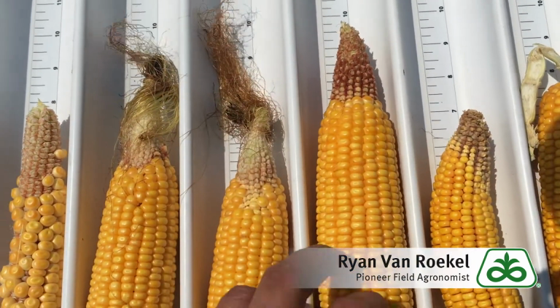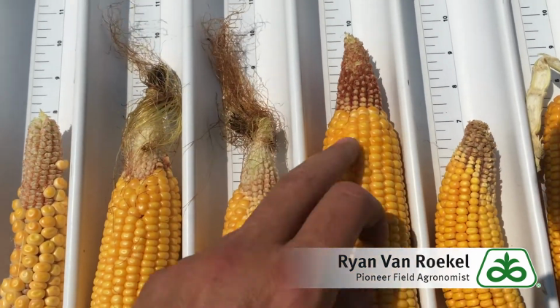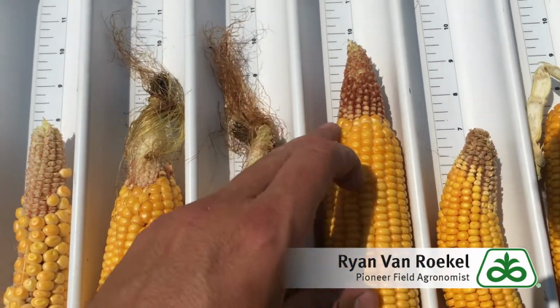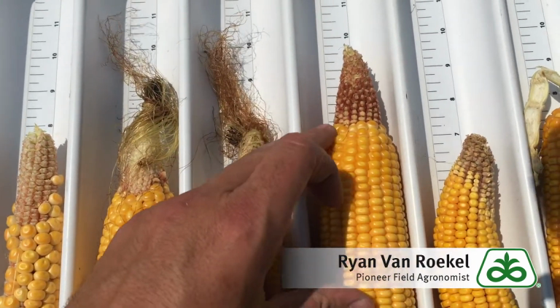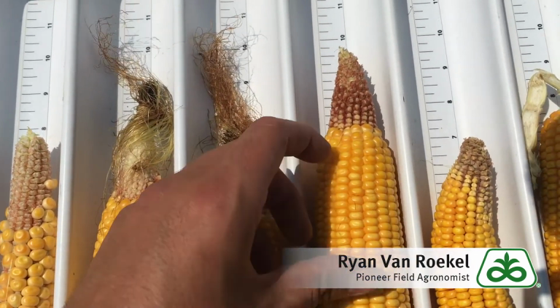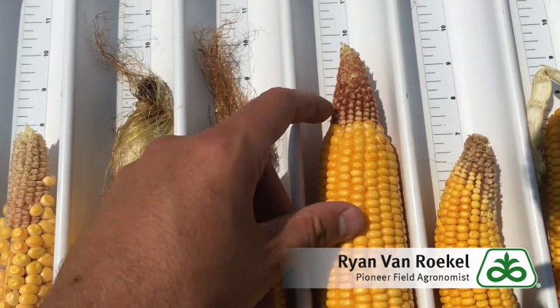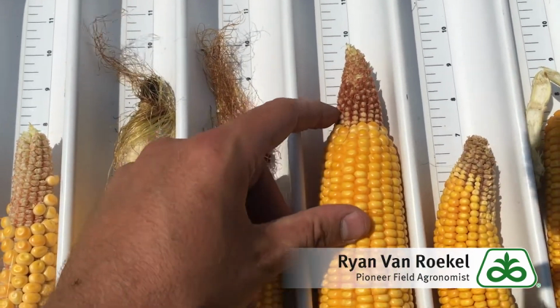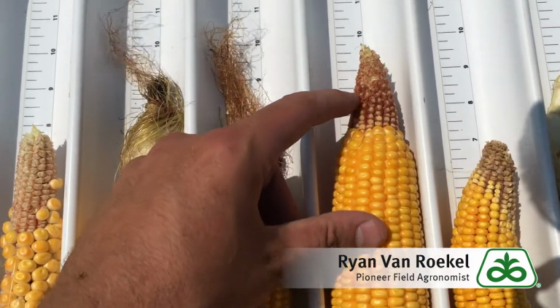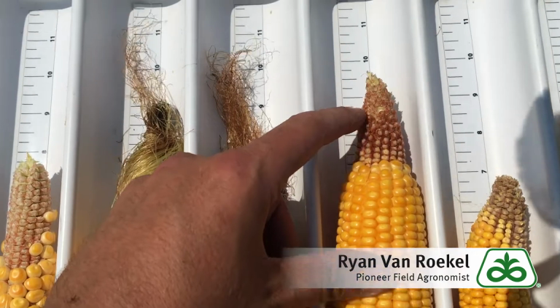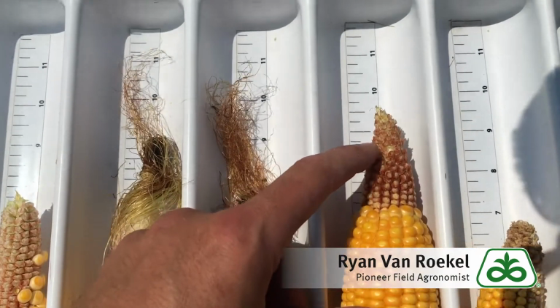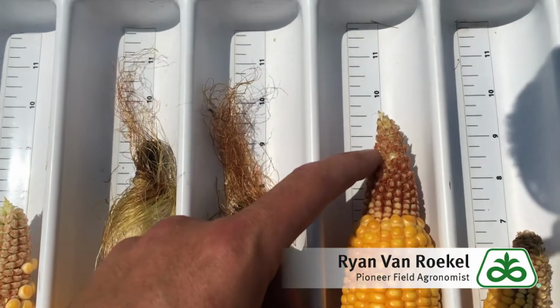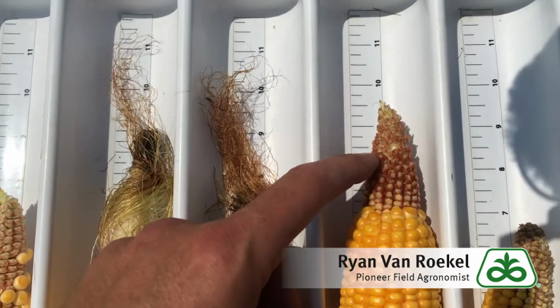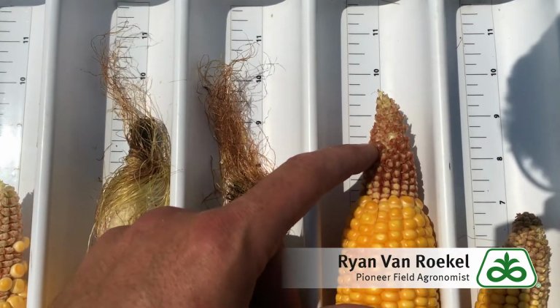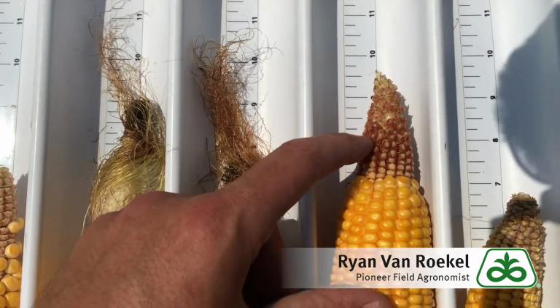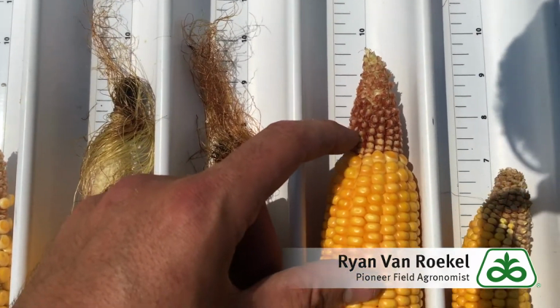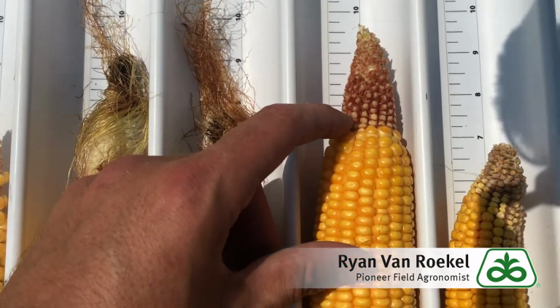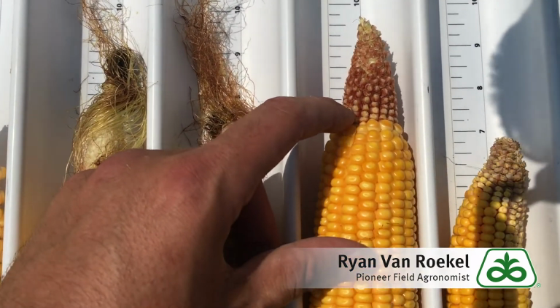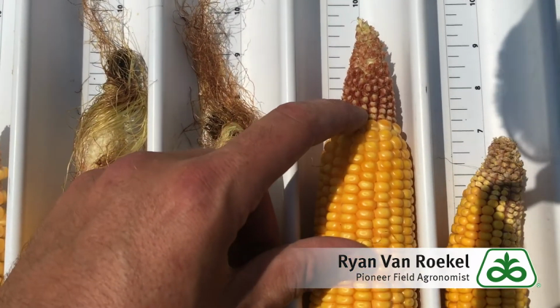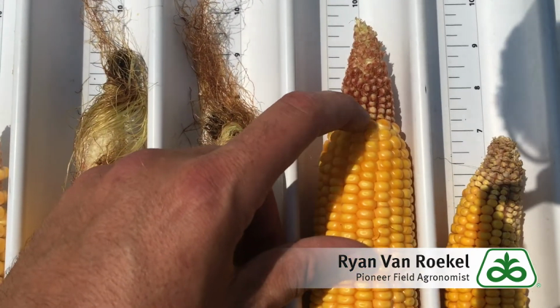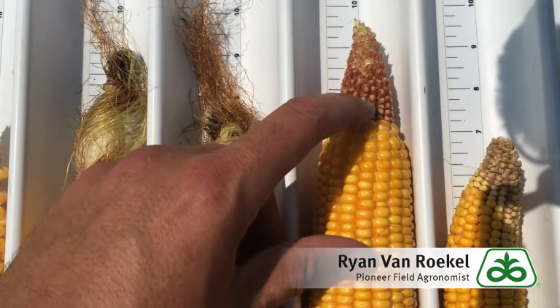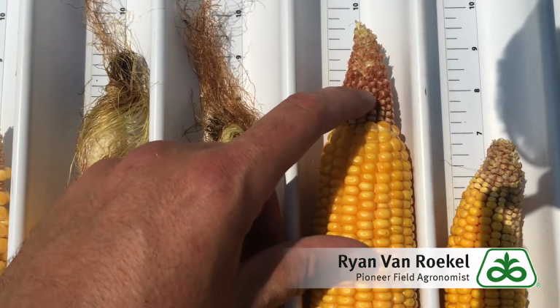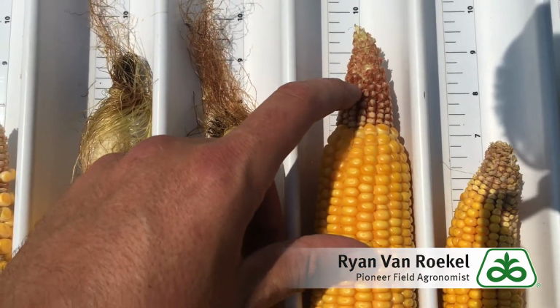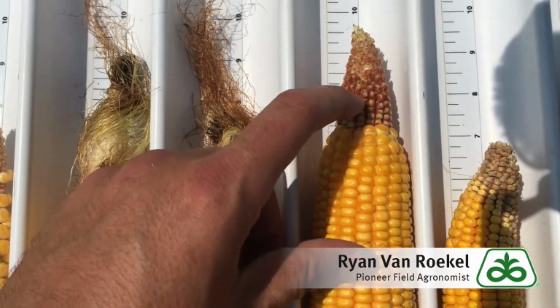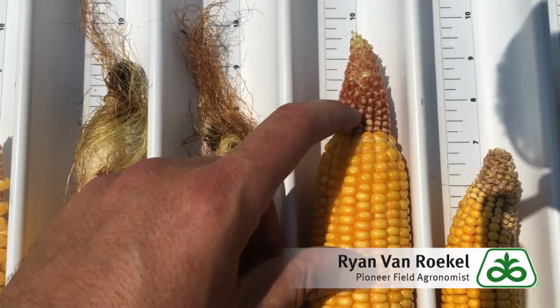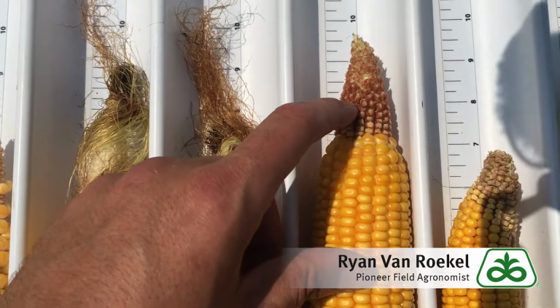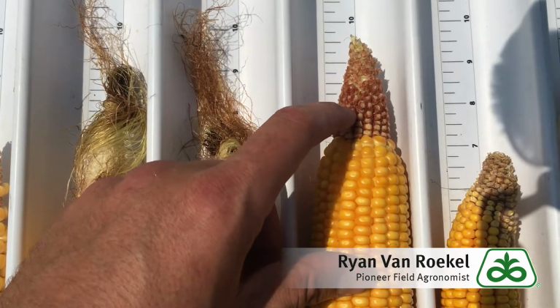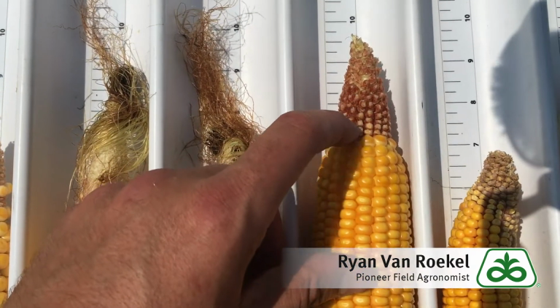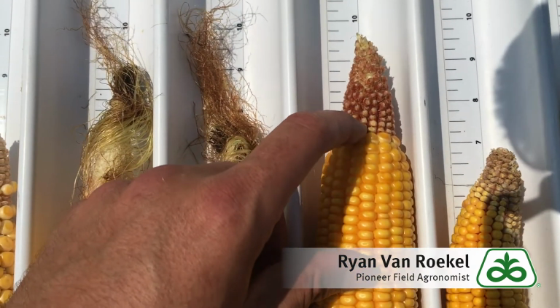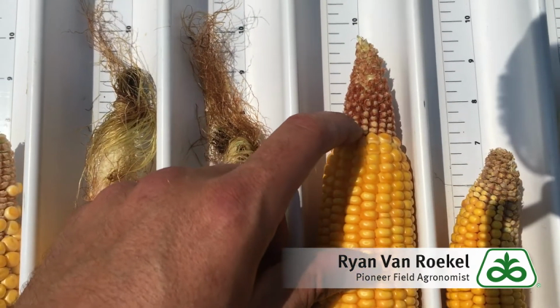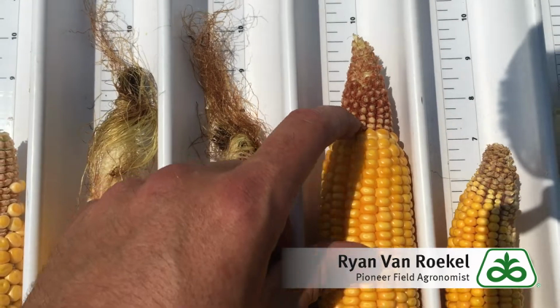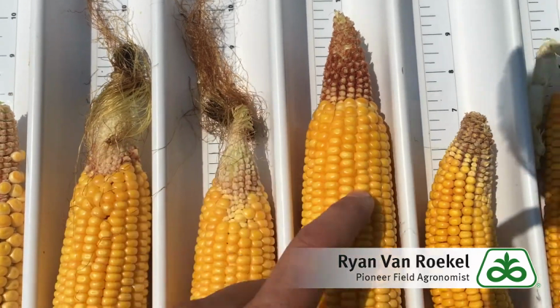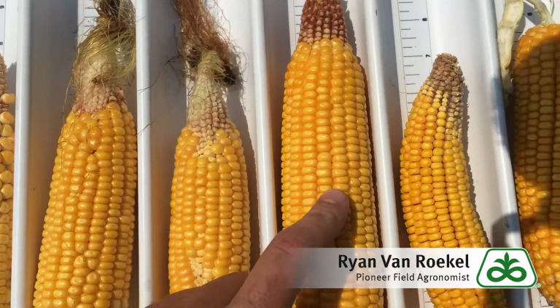So here's a better year from a different field. Pollinated clear to the tip, but you see a little bit of tip back there — a little early abortion where they died.